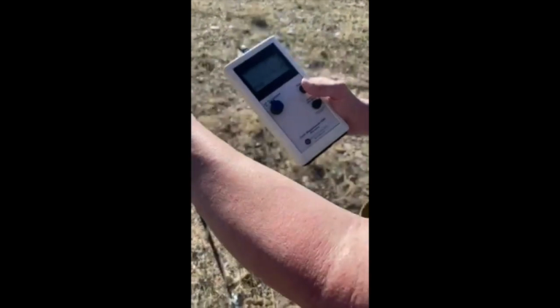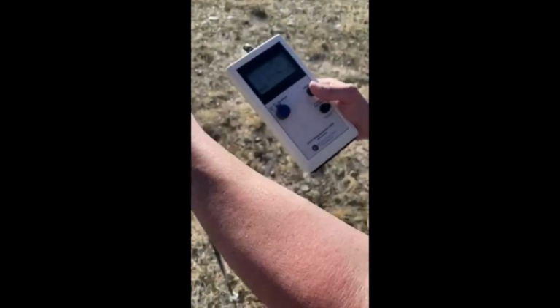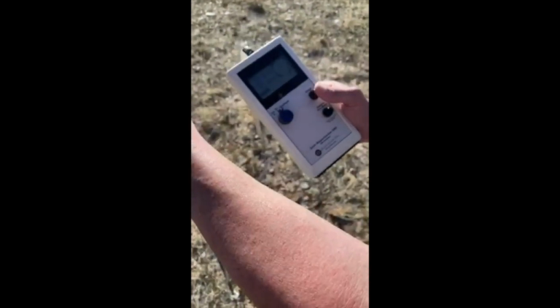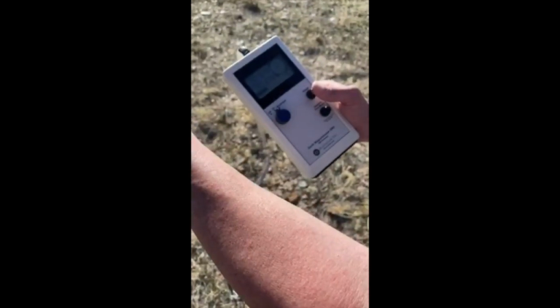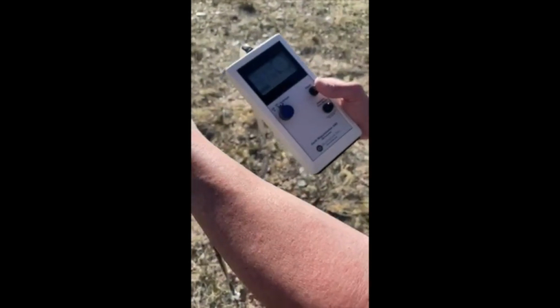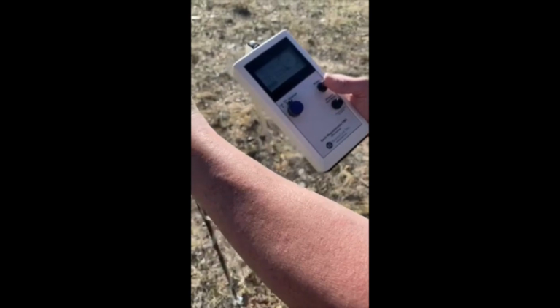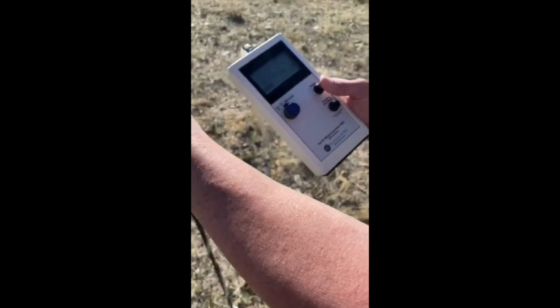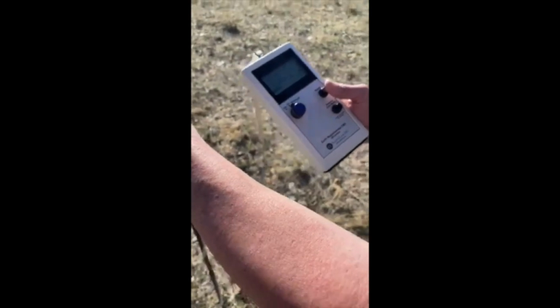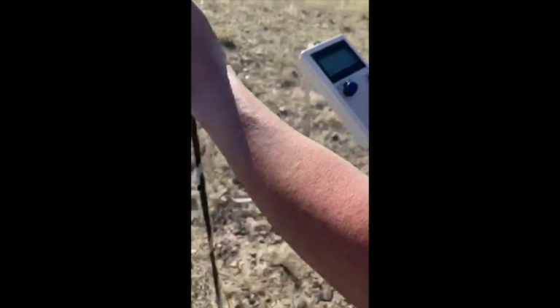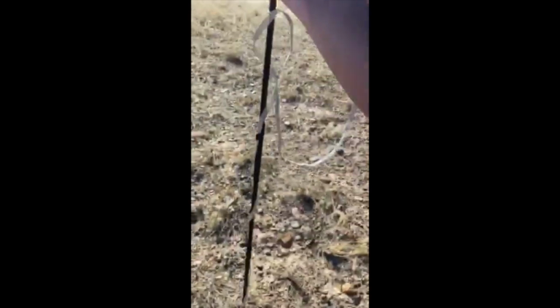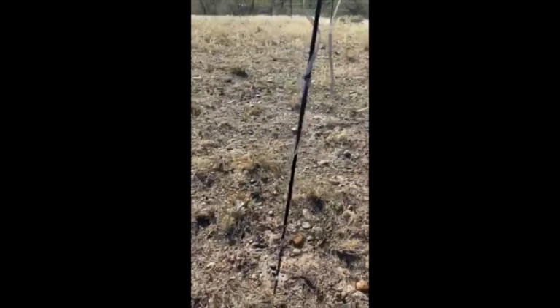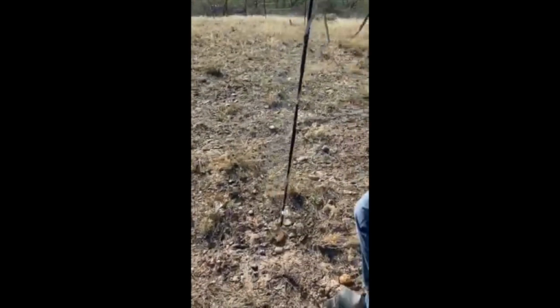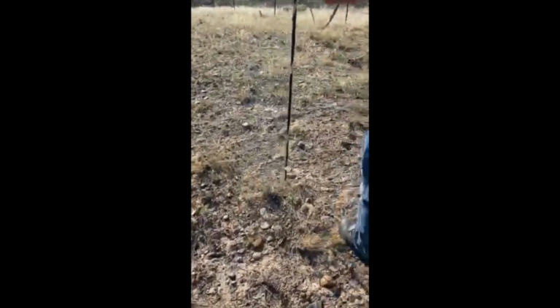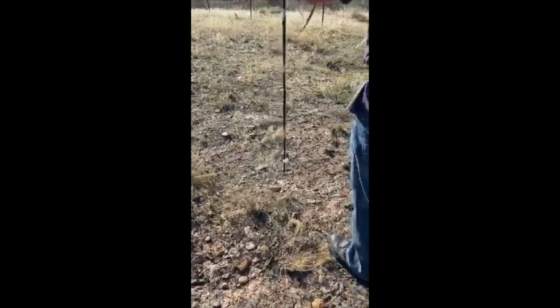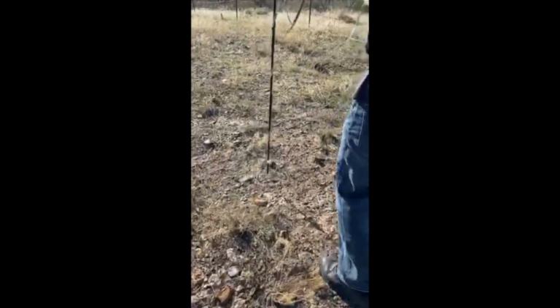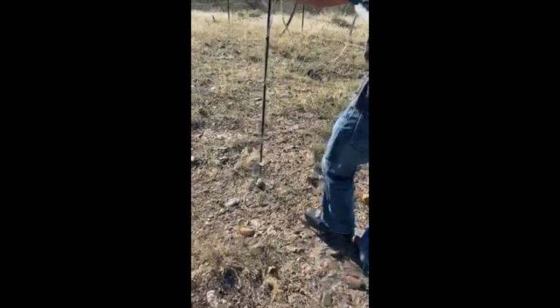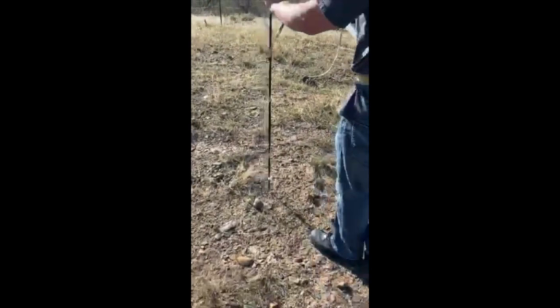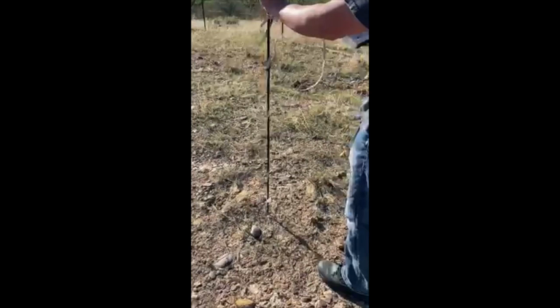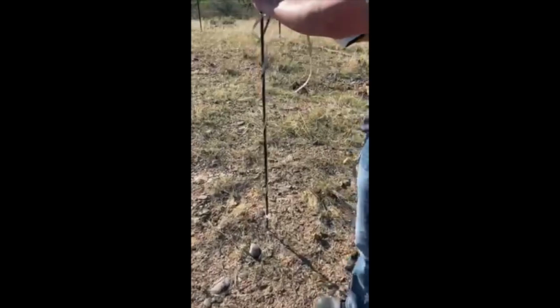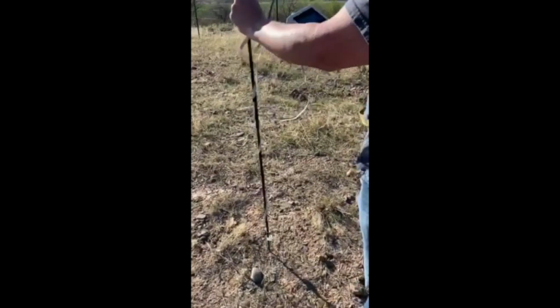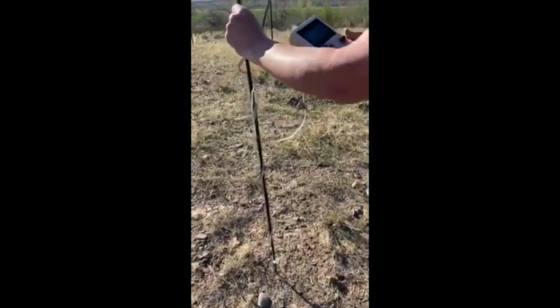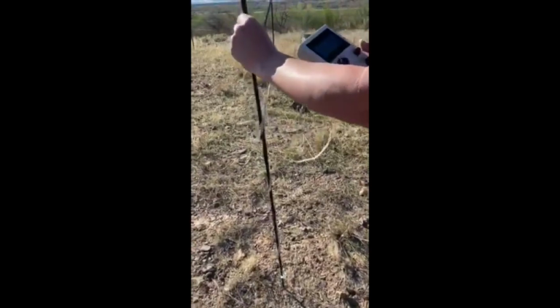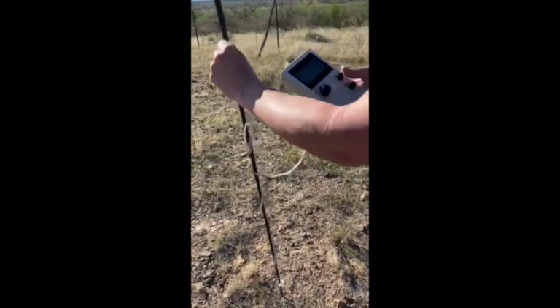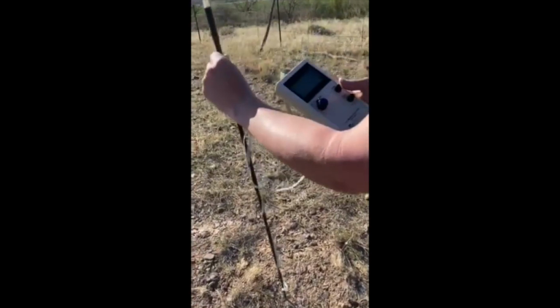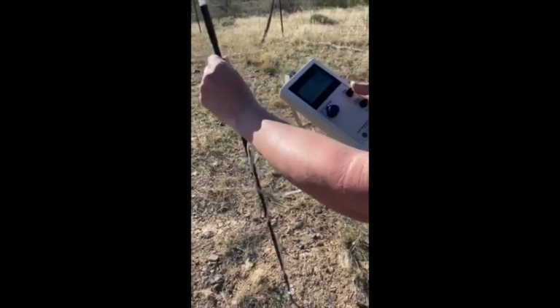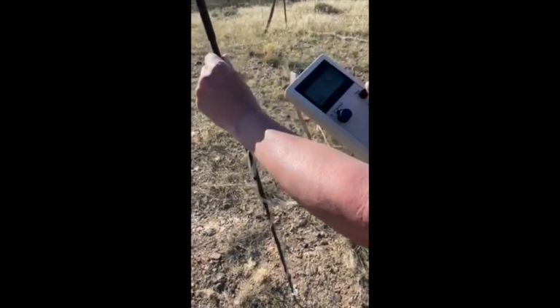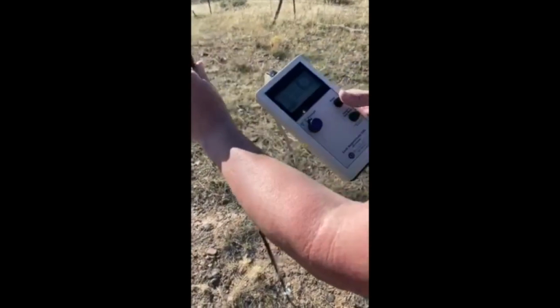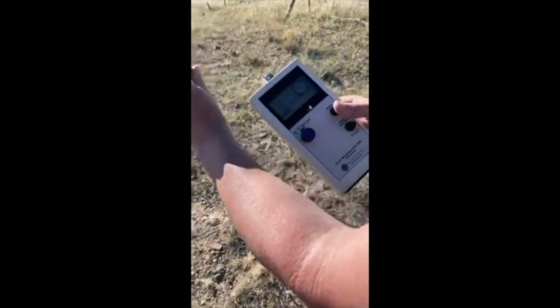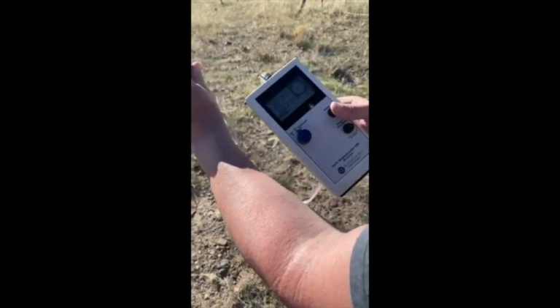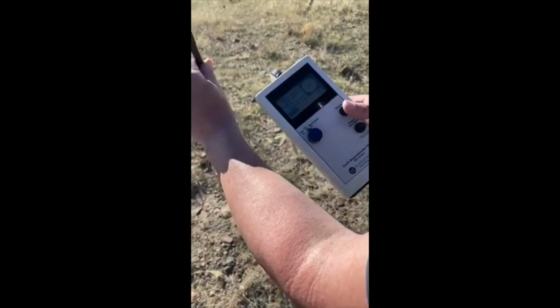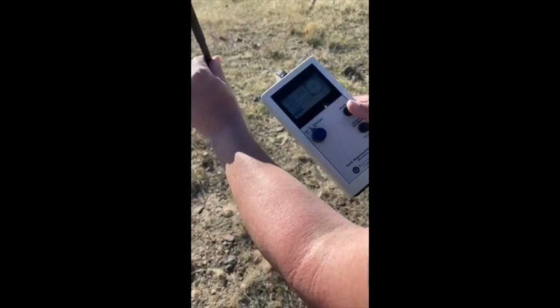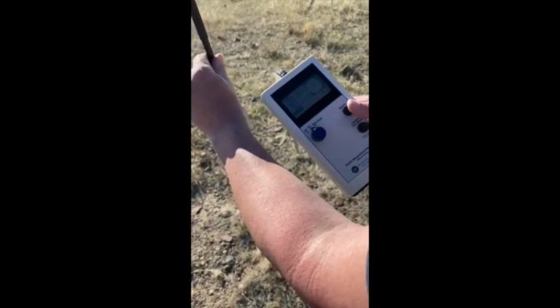Right here we have 47.918. We go elsewhere, we're averaging about 50 in this location. So again here, we're at 50.265 micro Tesla.